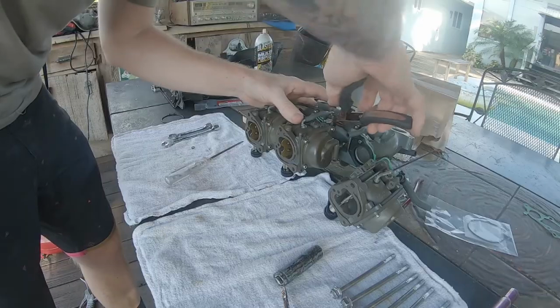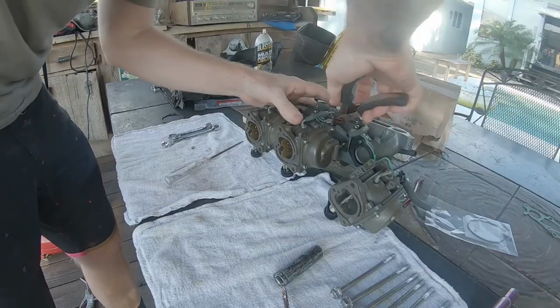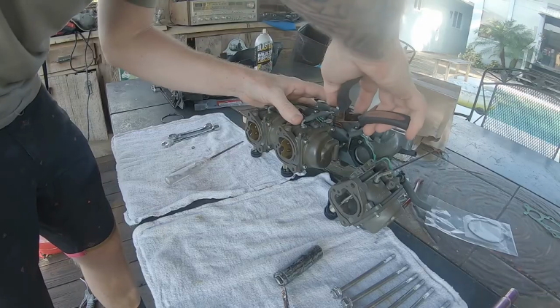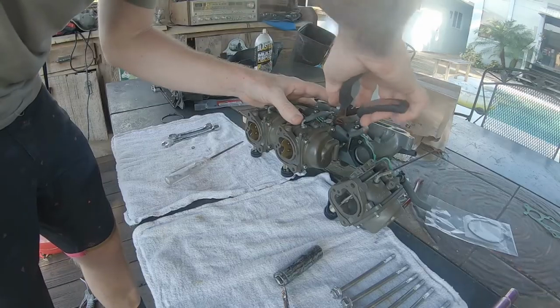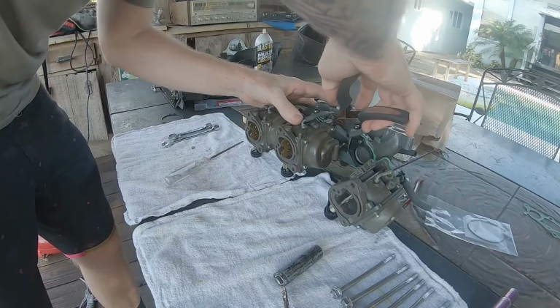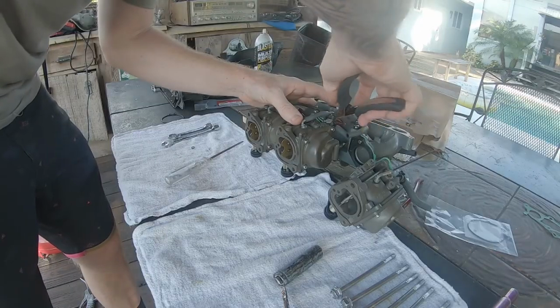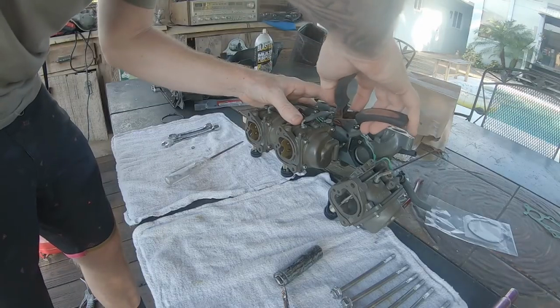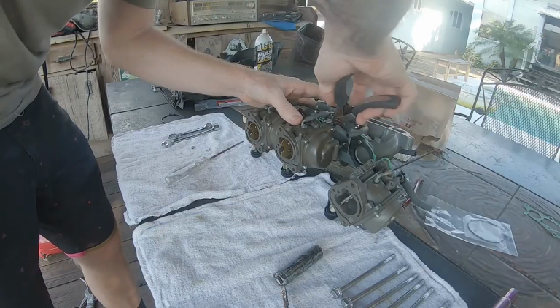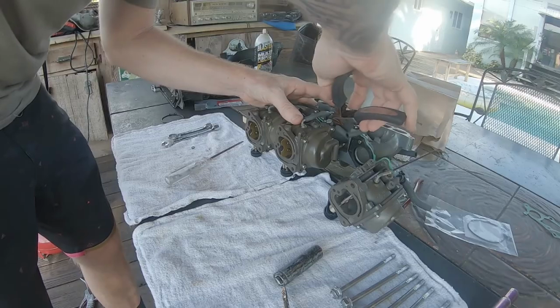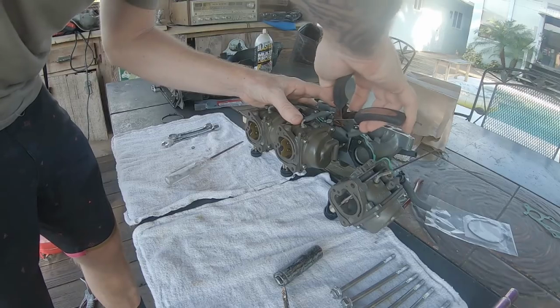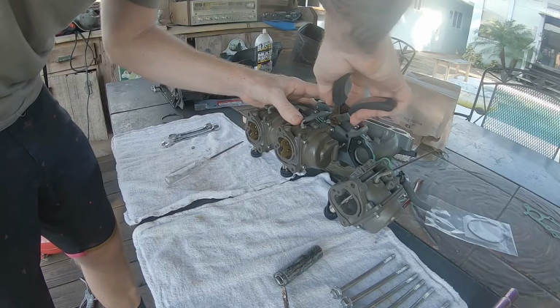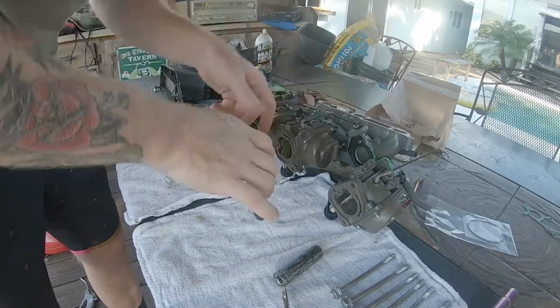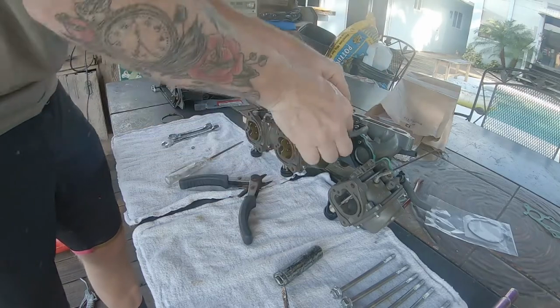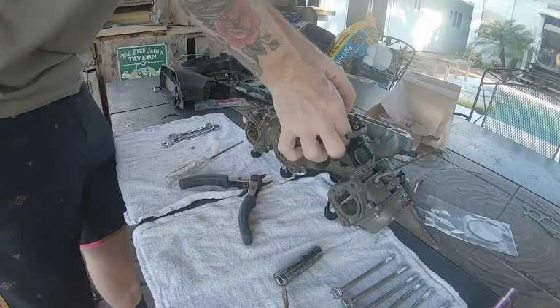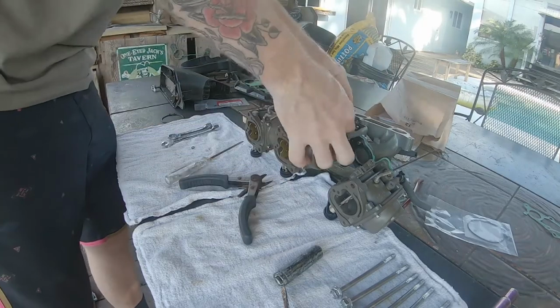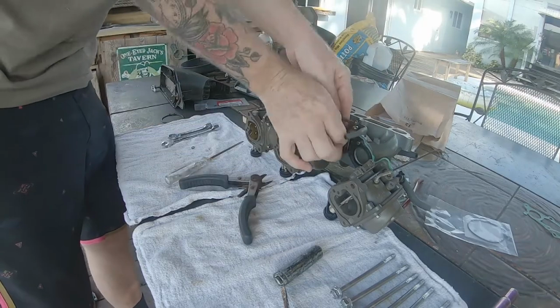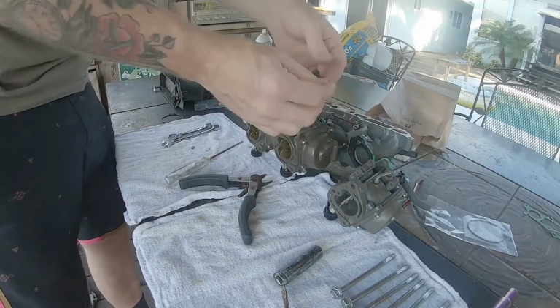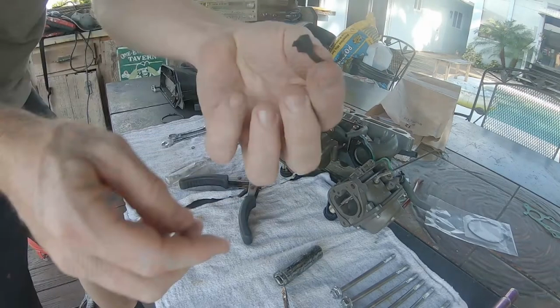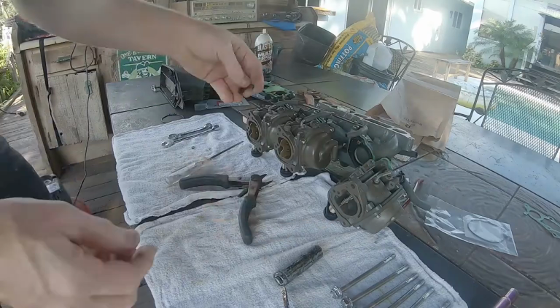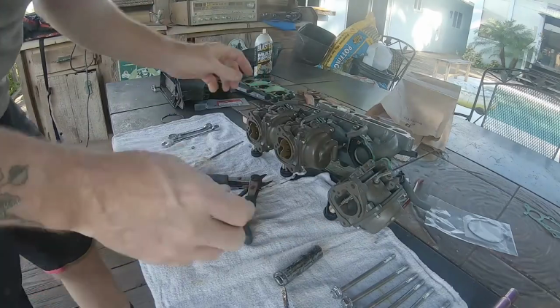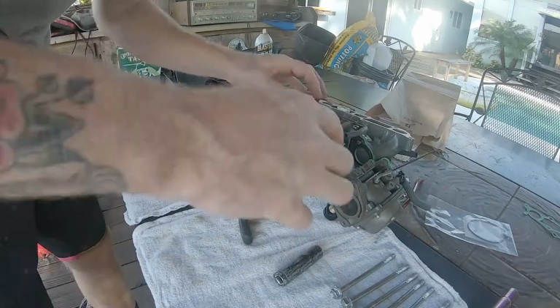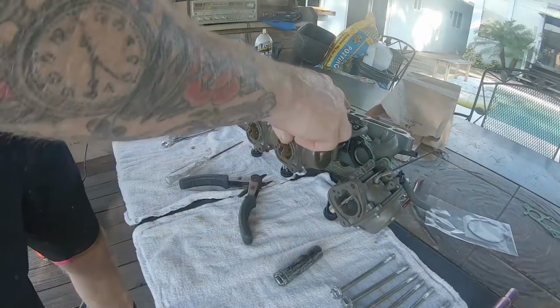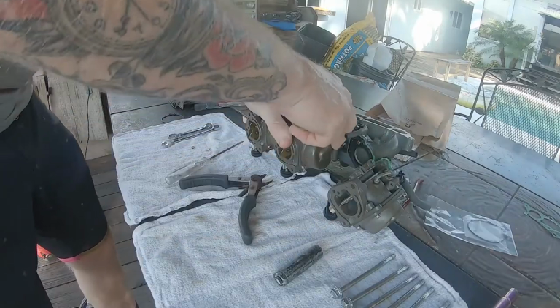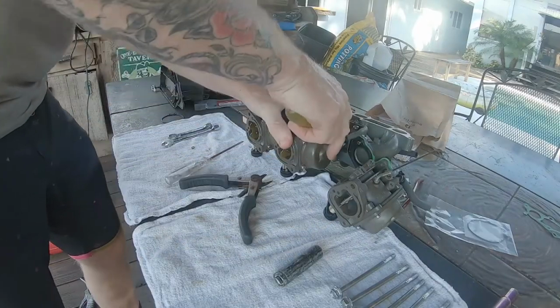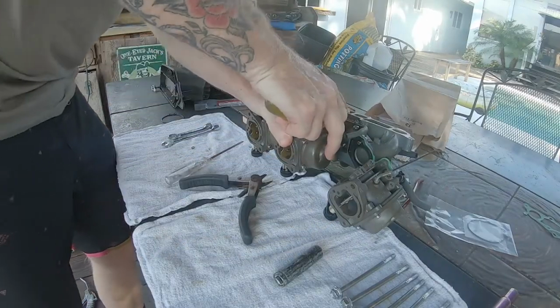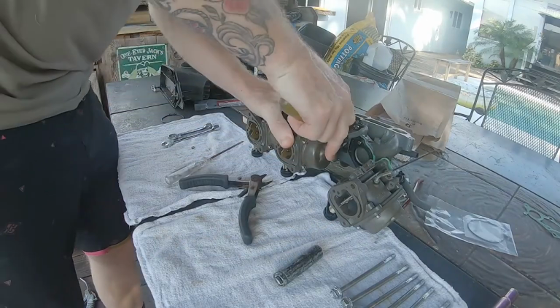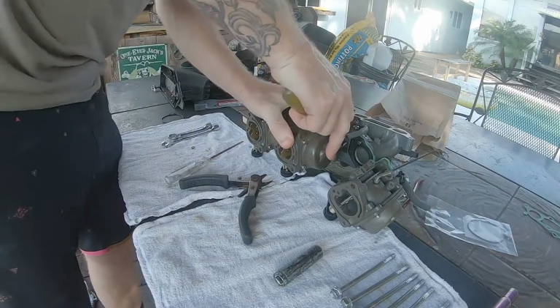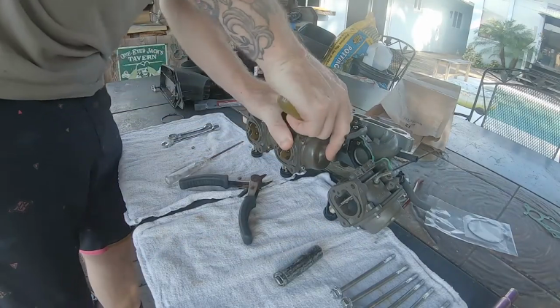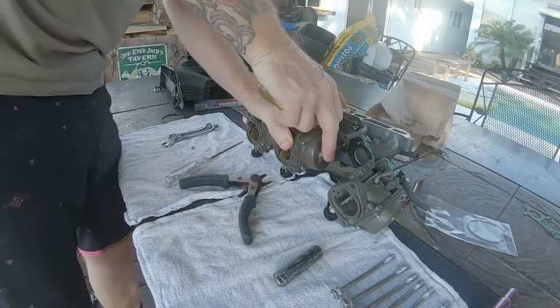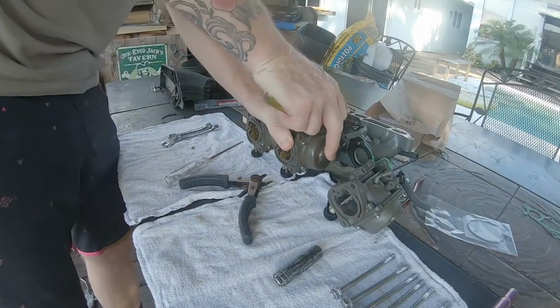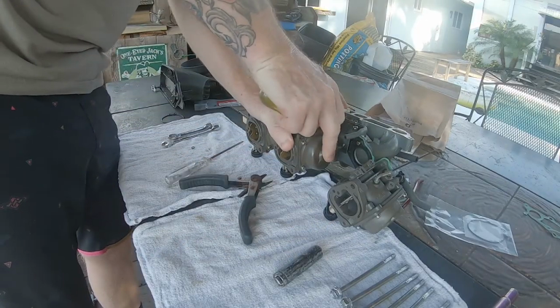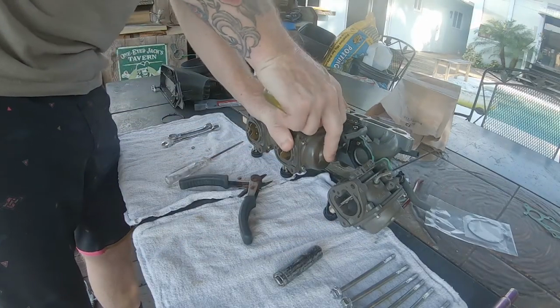Your fuel lines may be zip tied at the carburetor, so removing those zip ties will allow the carburetor to separate from the manifold.